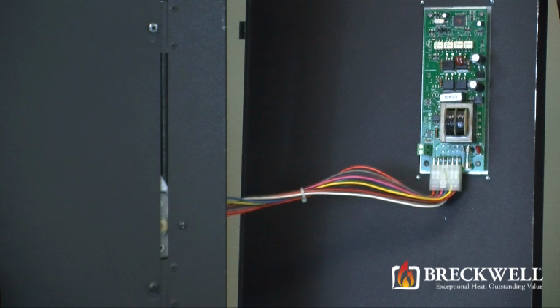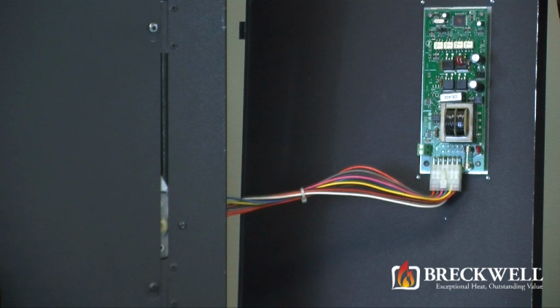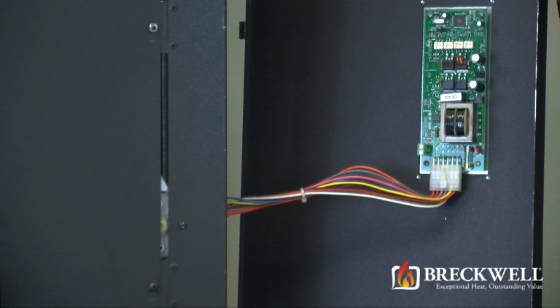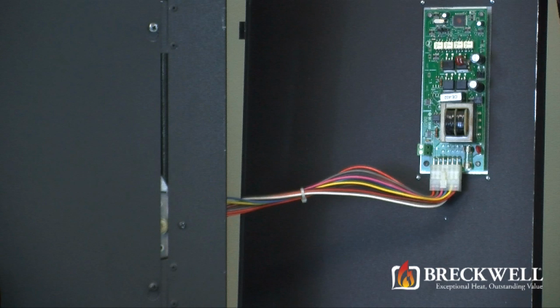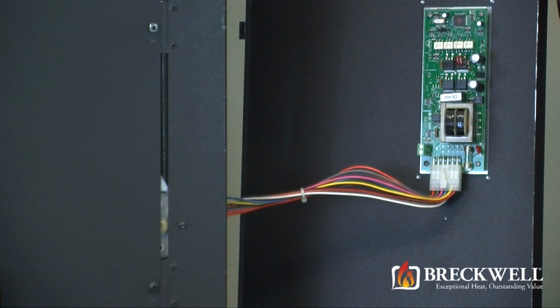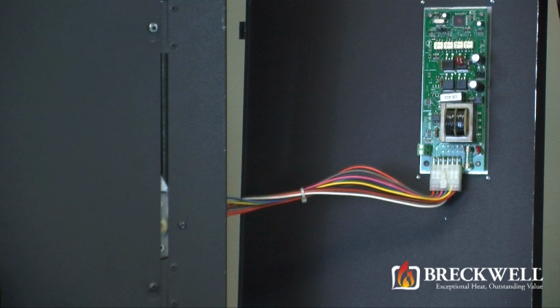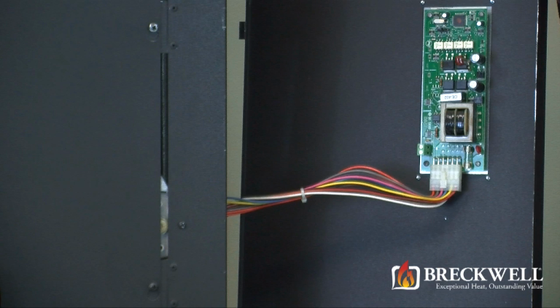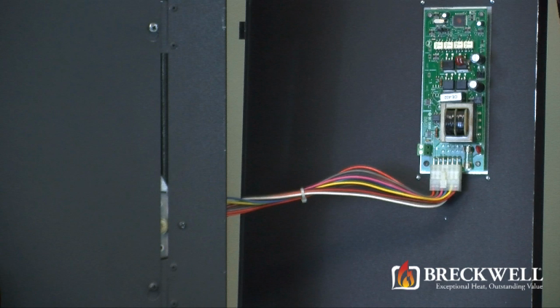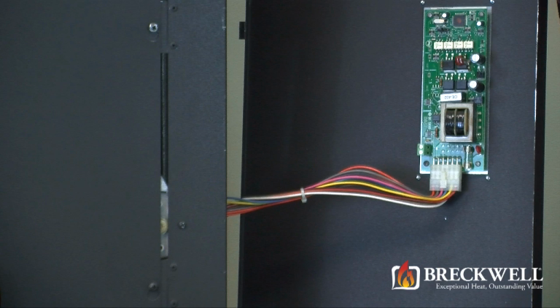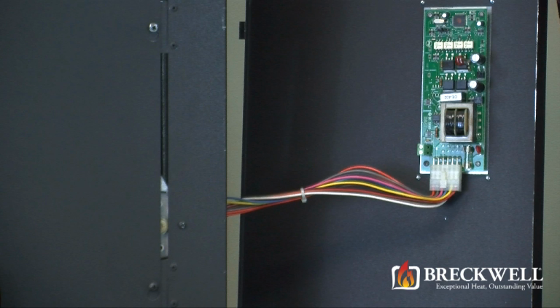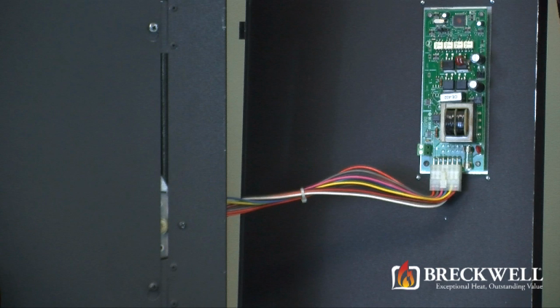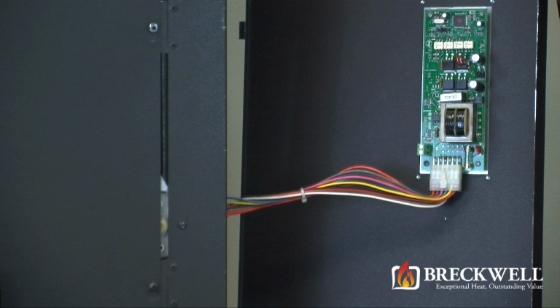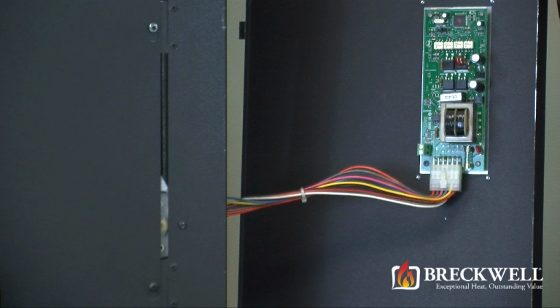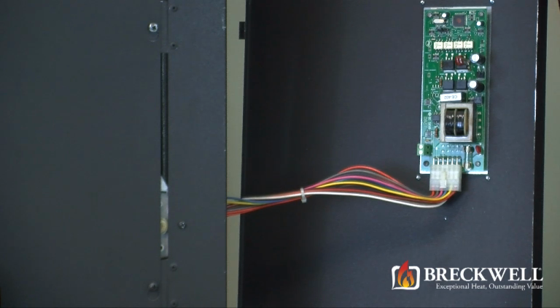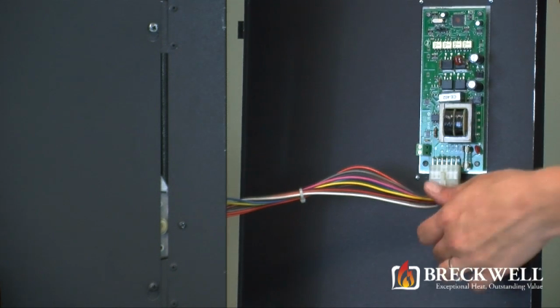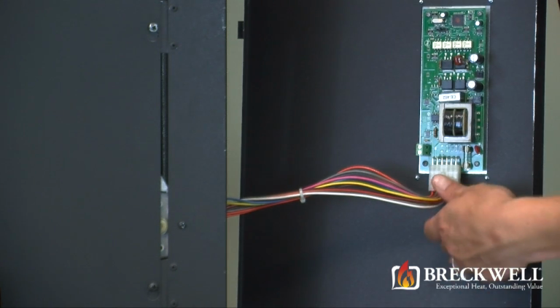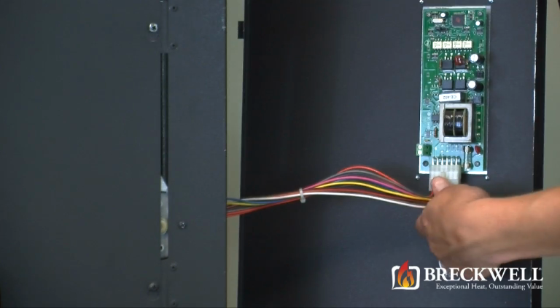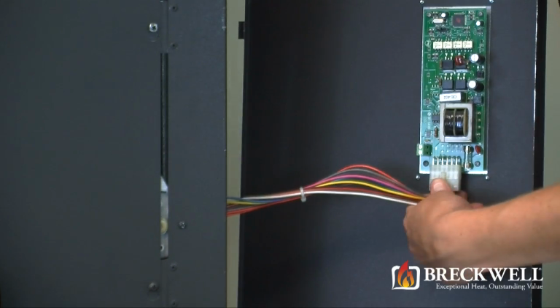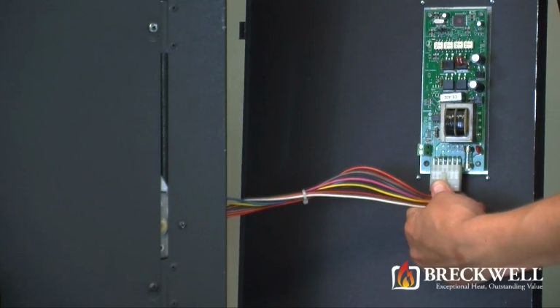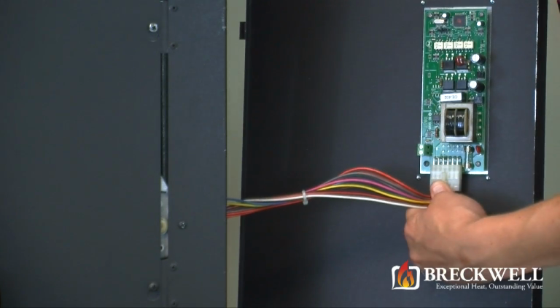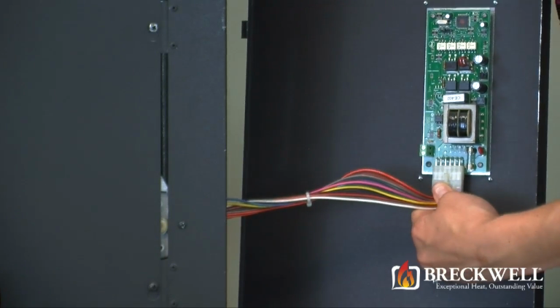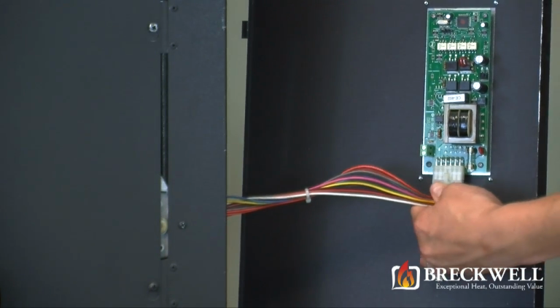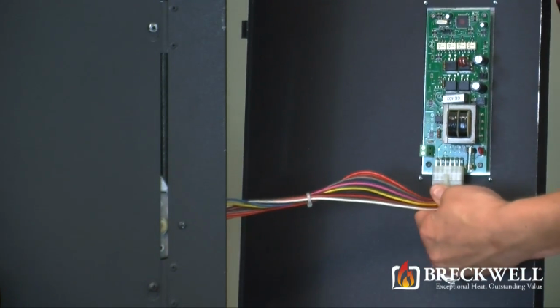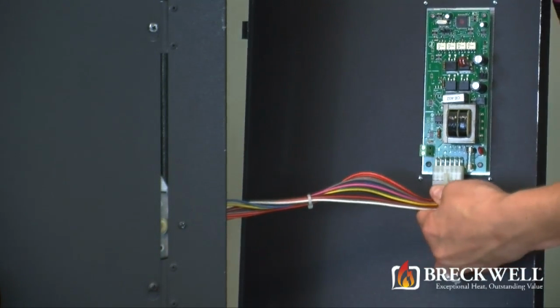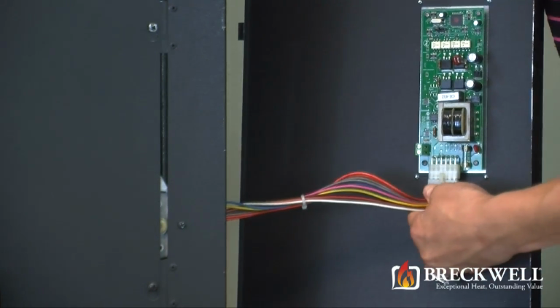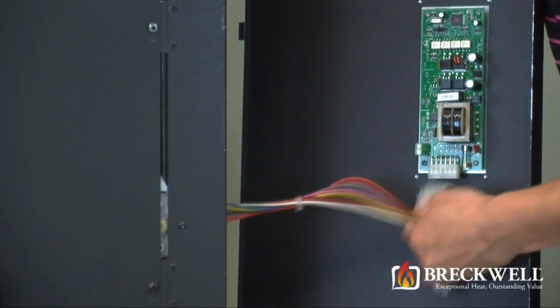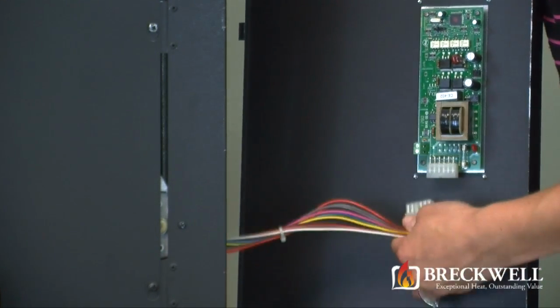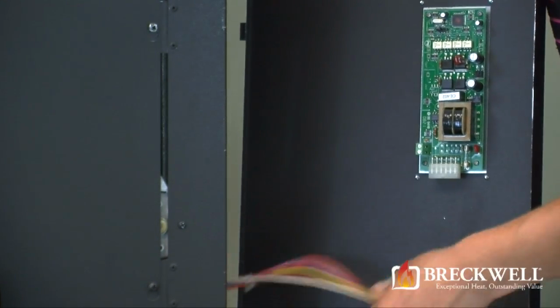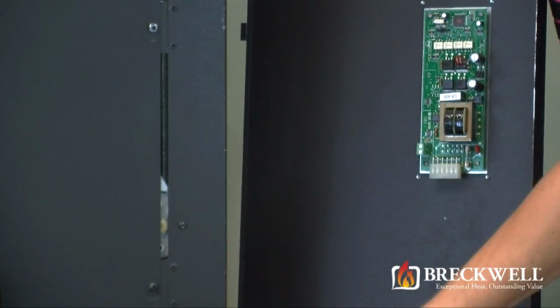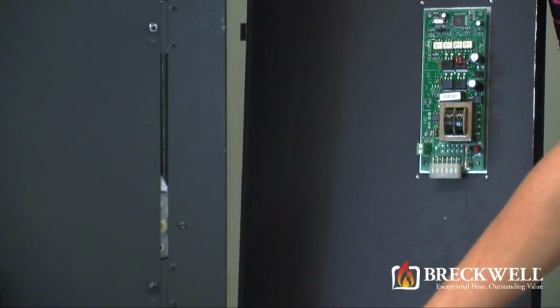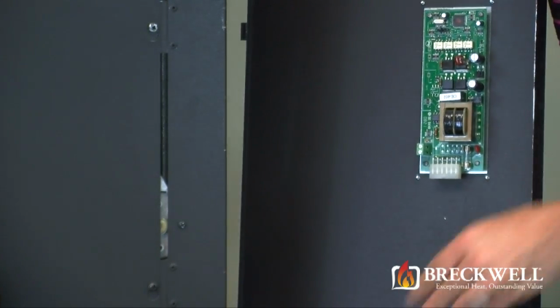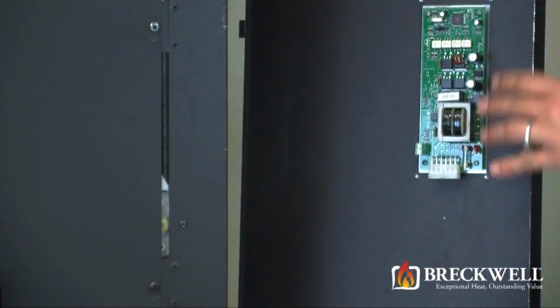Locate the control board and unplug the white Molex plug at the bottom of the control board, being careful not to pull the wires loose from the plug.